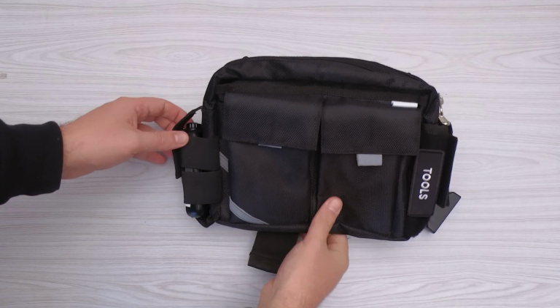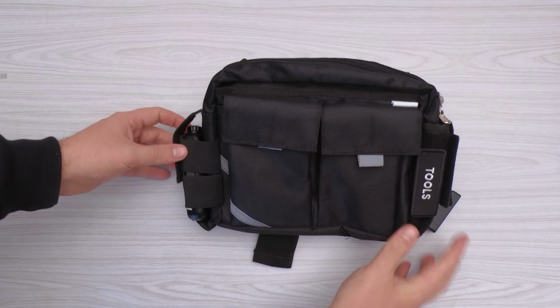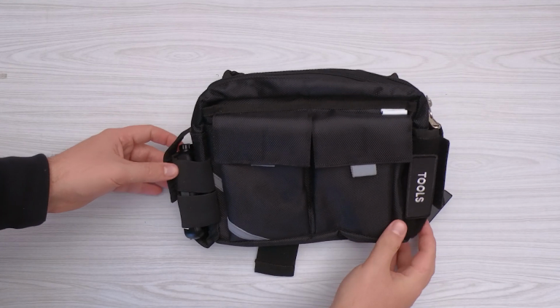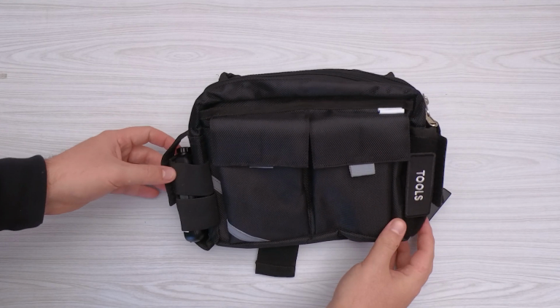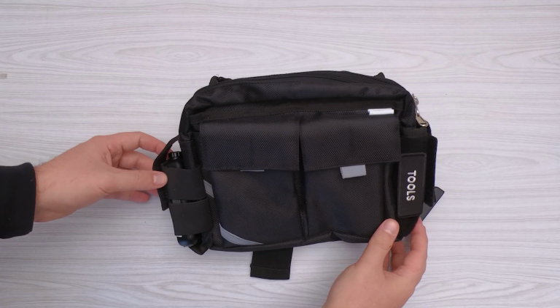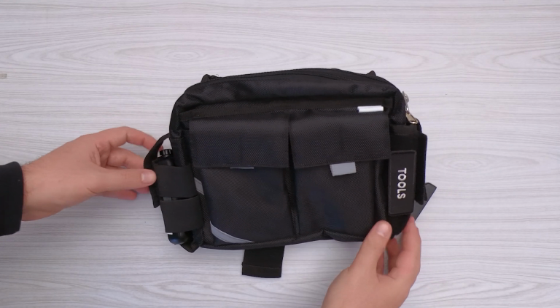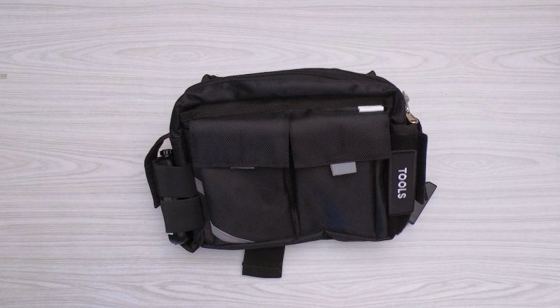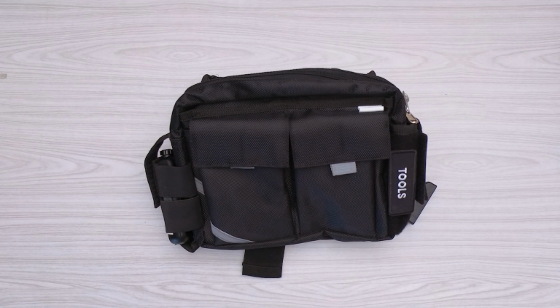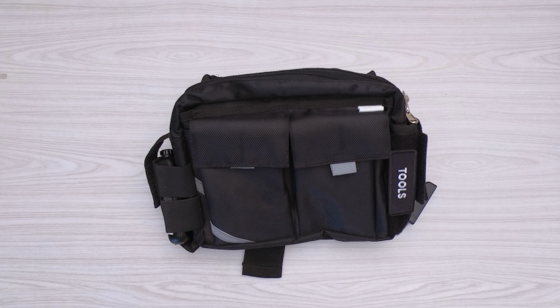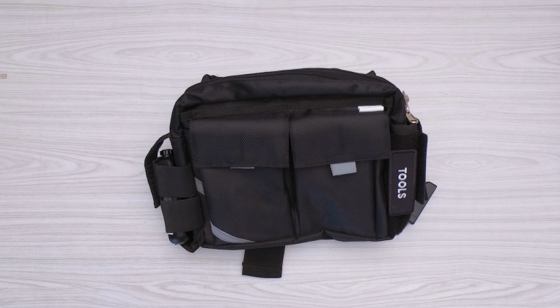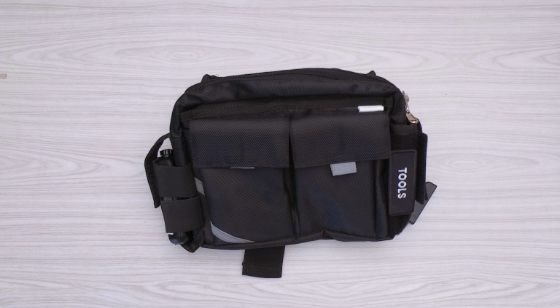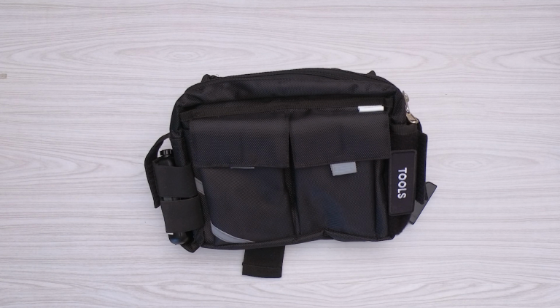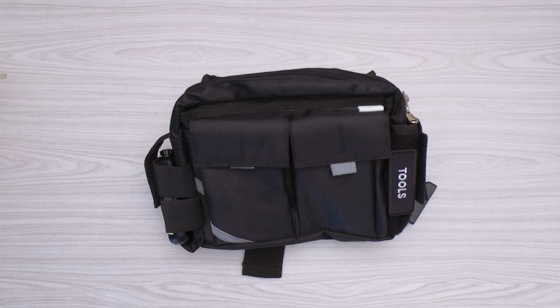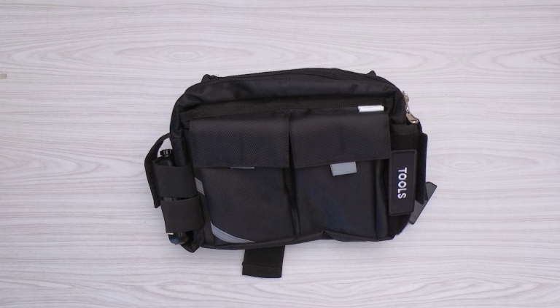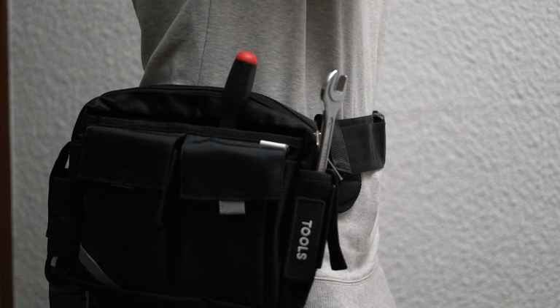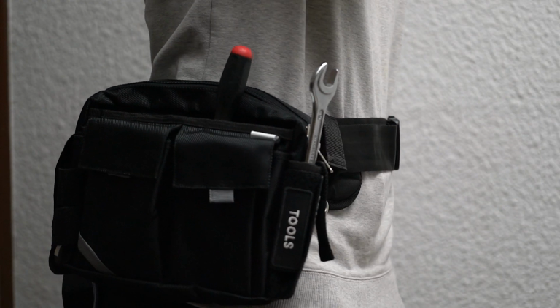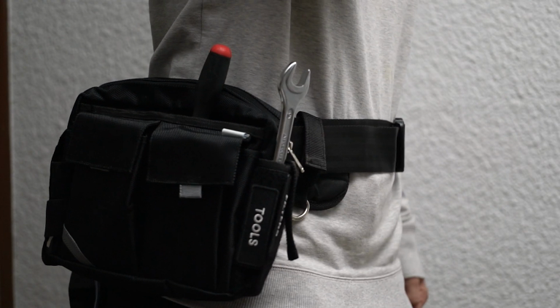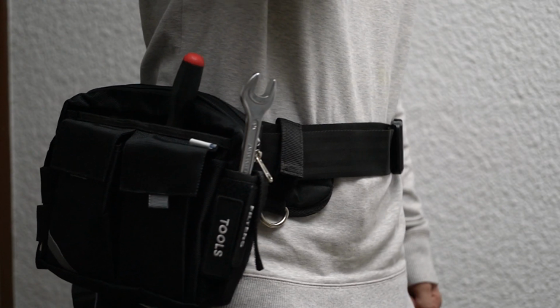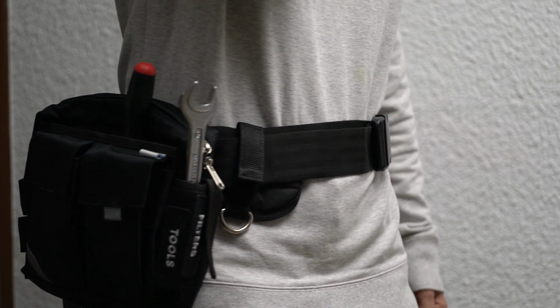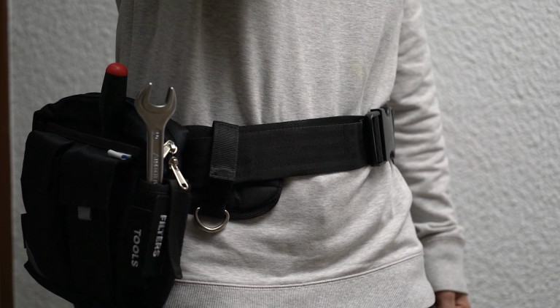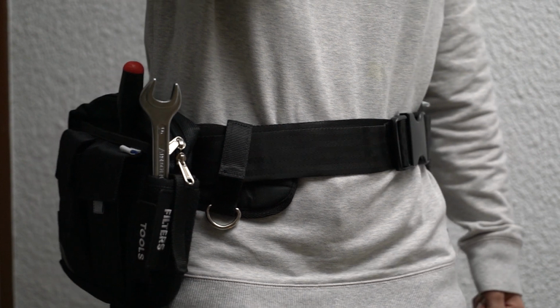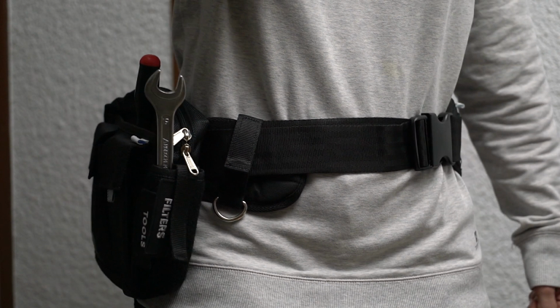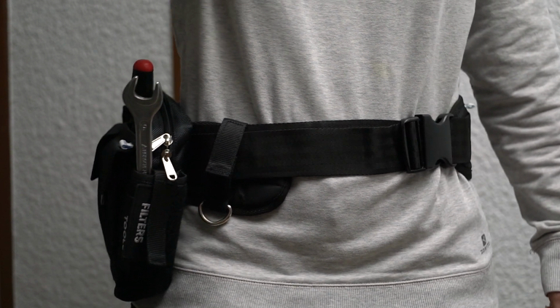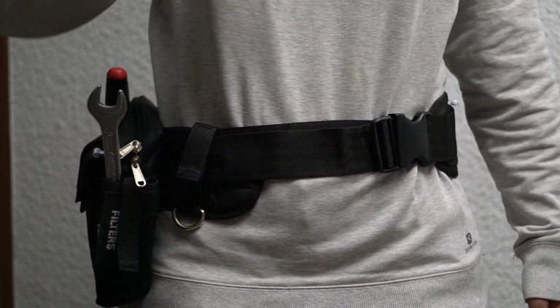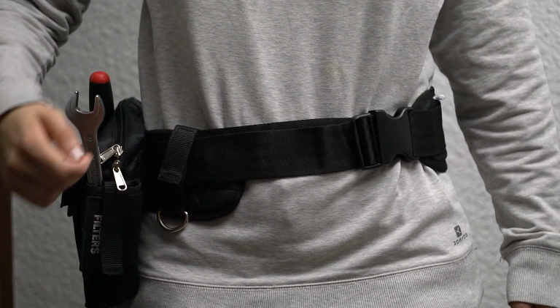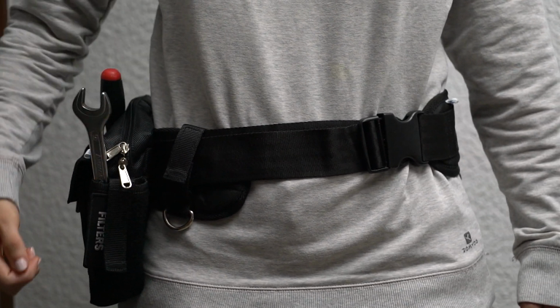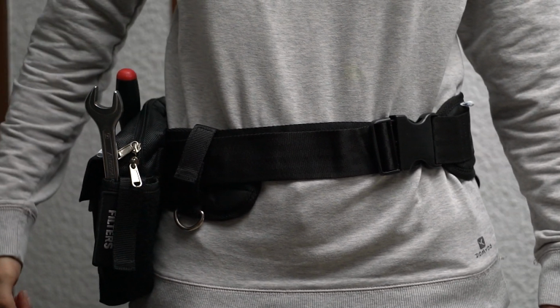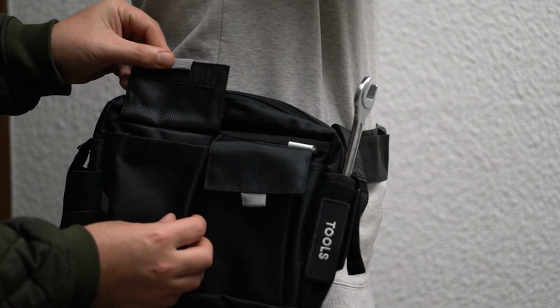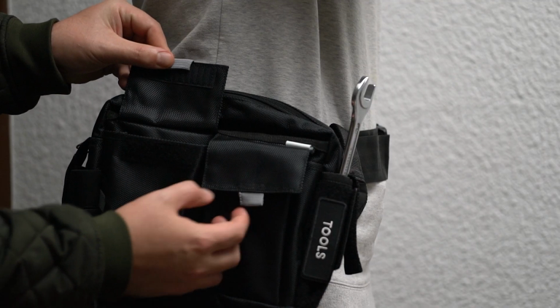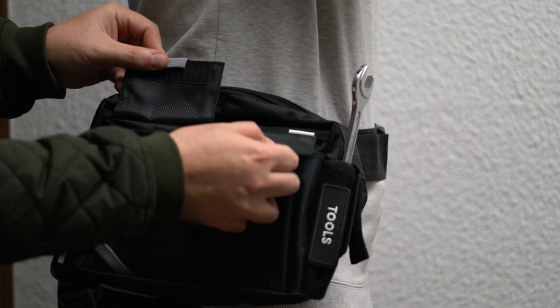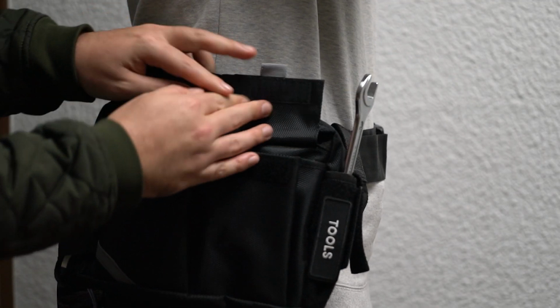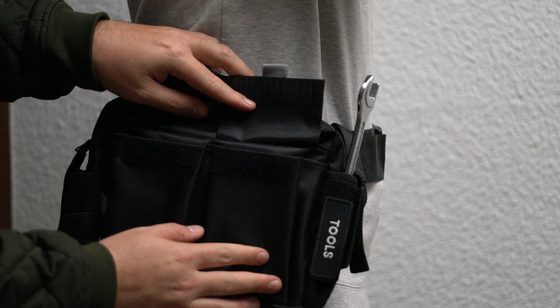Today, I want to introduce you to the new ProAIM Q111 AC pouch for camera assistants, grips, and techs. It offers protection and quick access to on-set tools. The pouch is made of high-quality dust and water-resistant fabric.